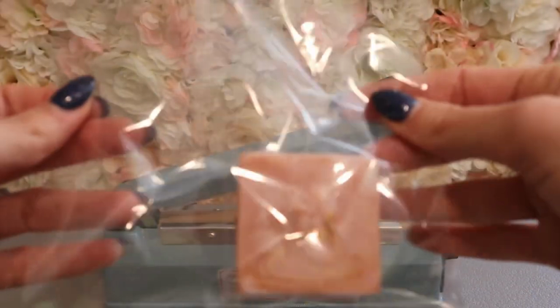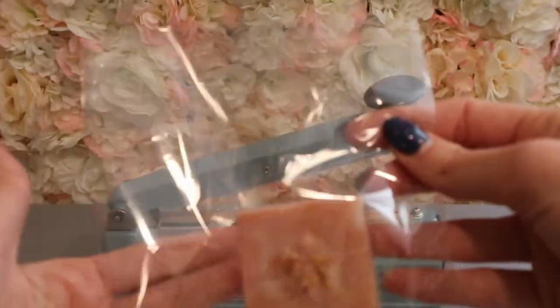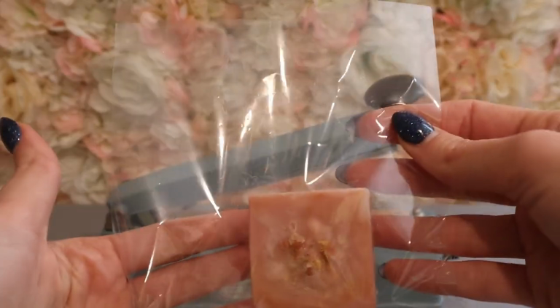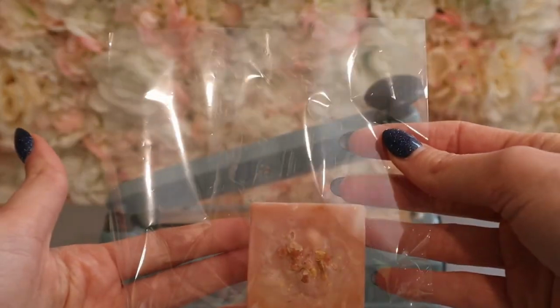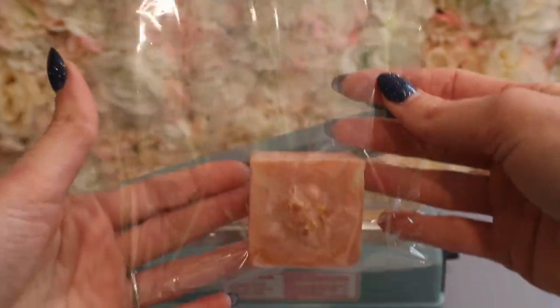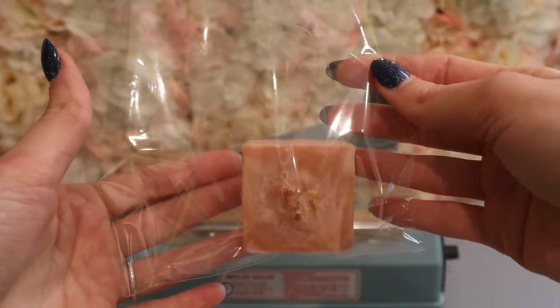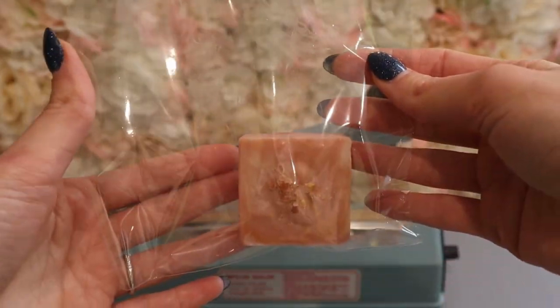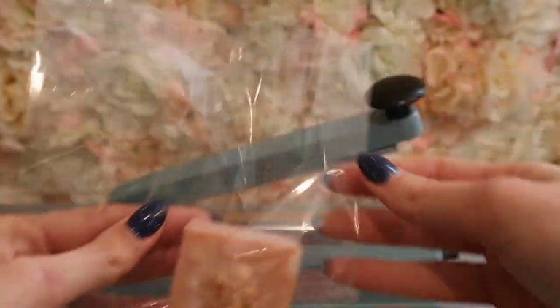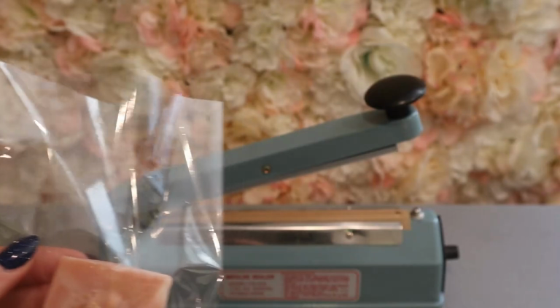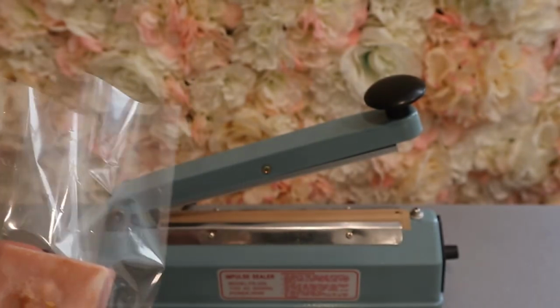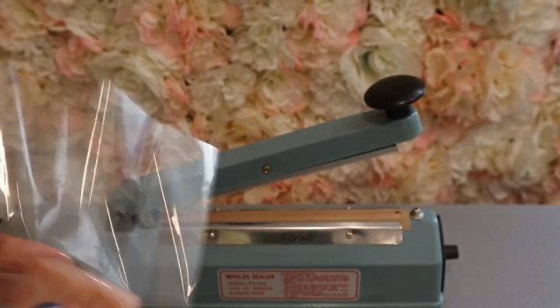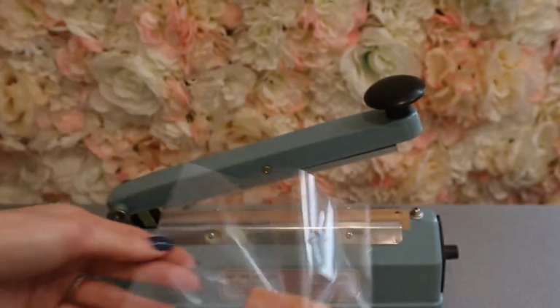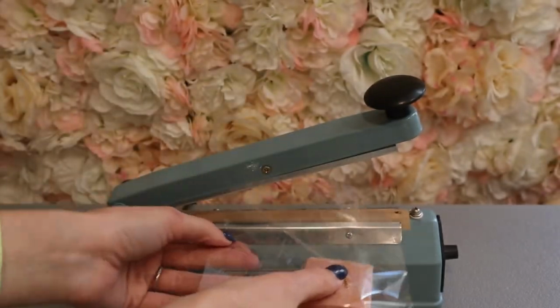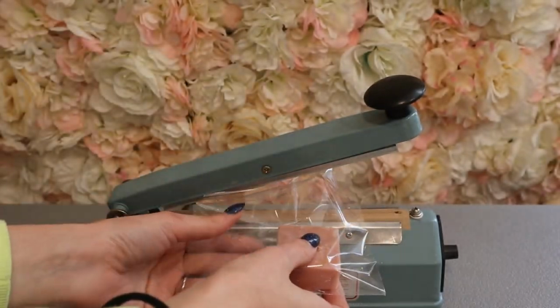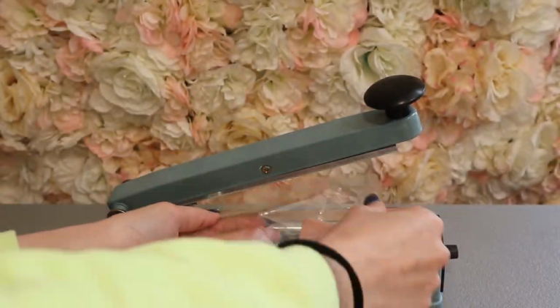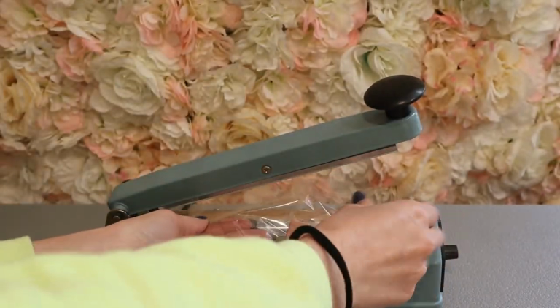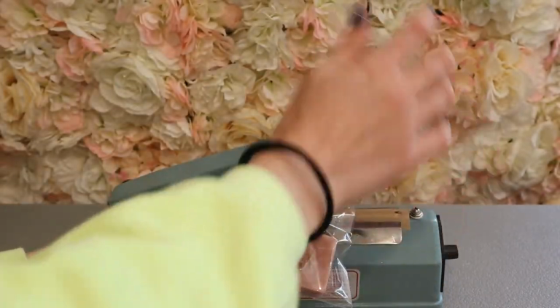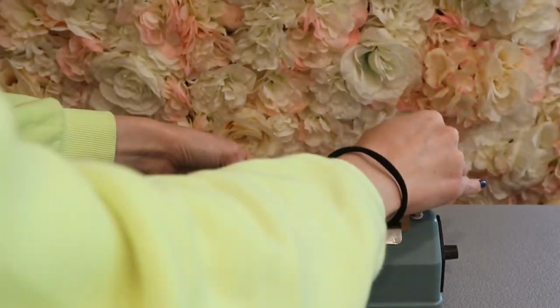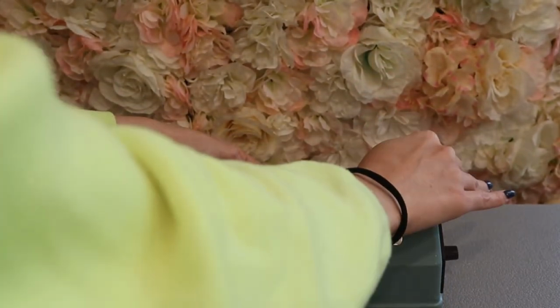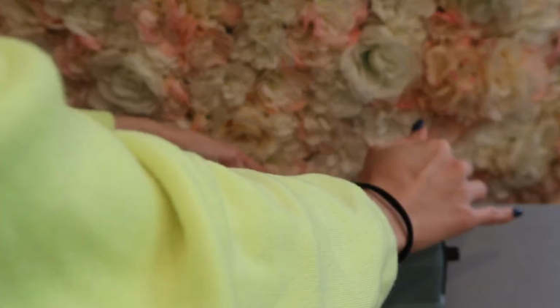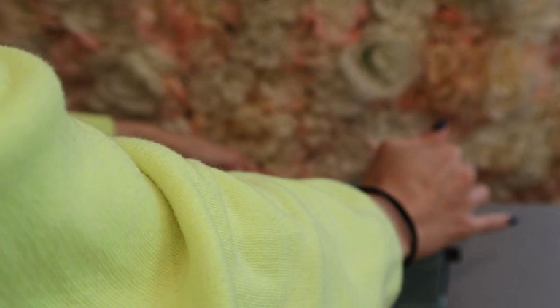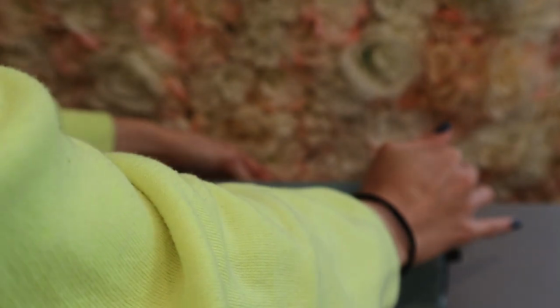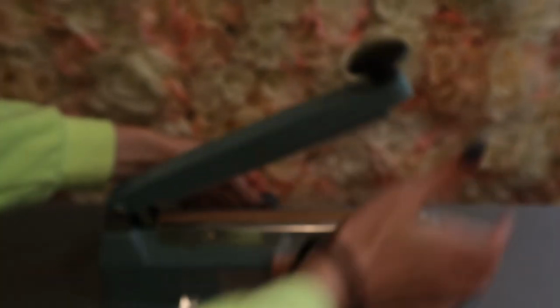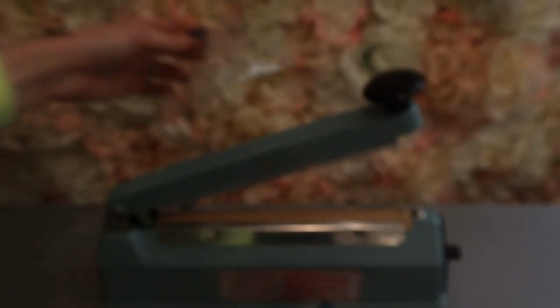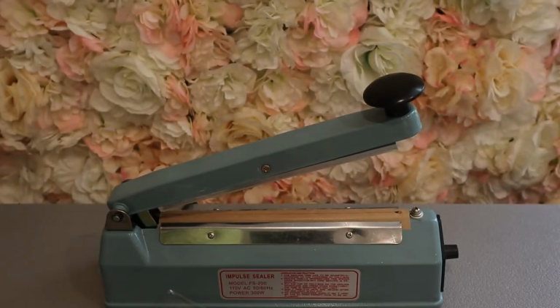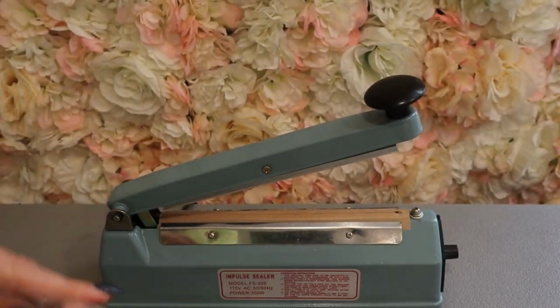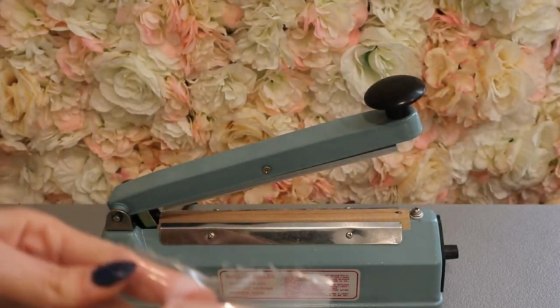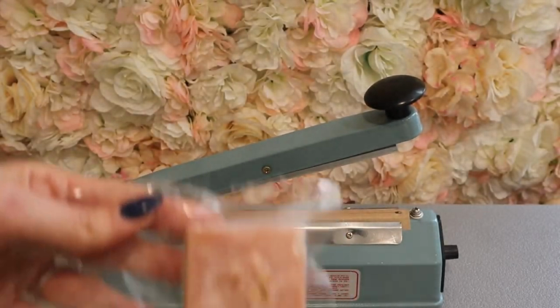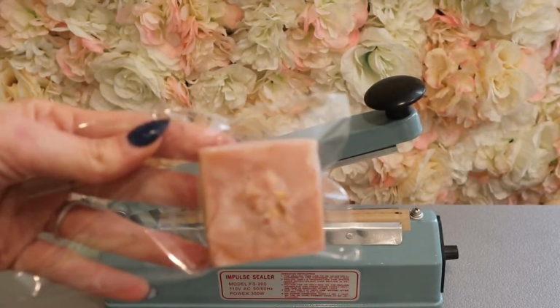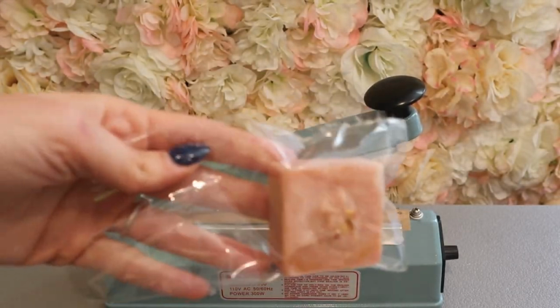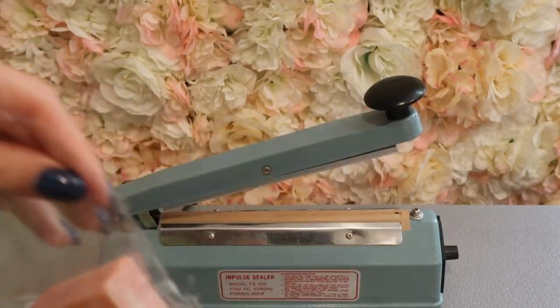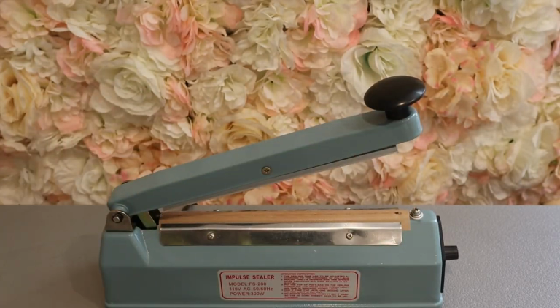Here is the soap. This is Hemi Jazz and it is made with Himalayan sea salt, rose kaolin clay, and jasmine.